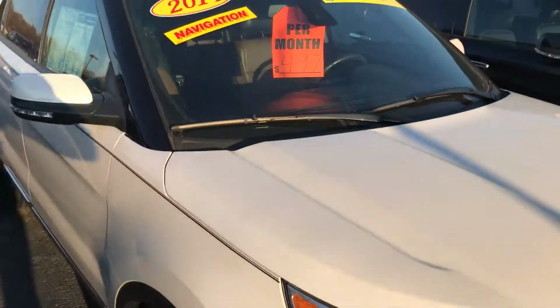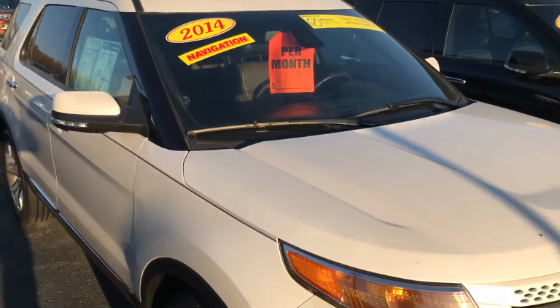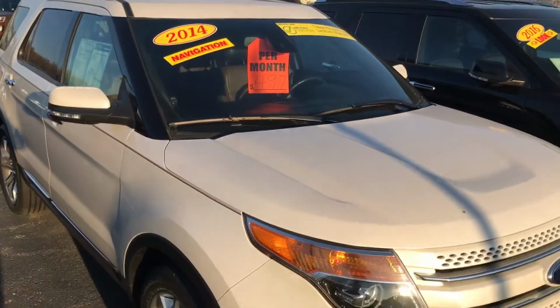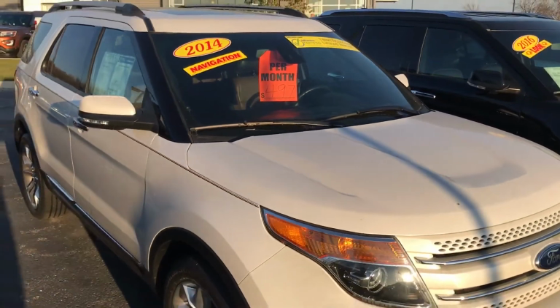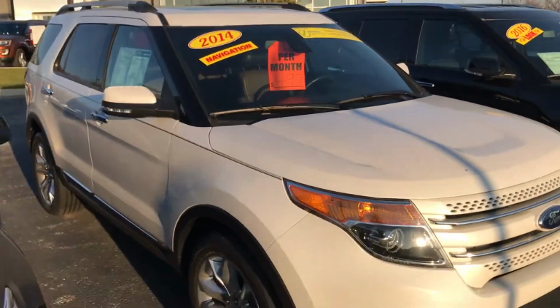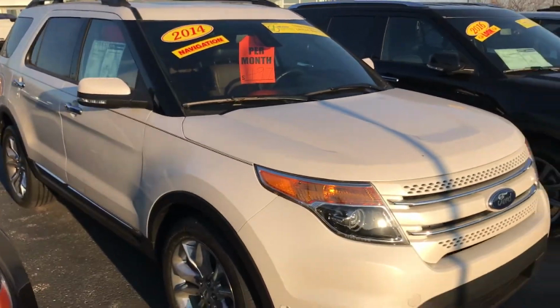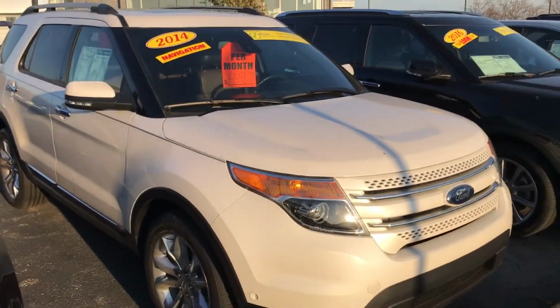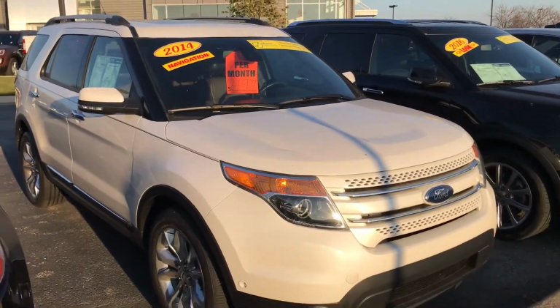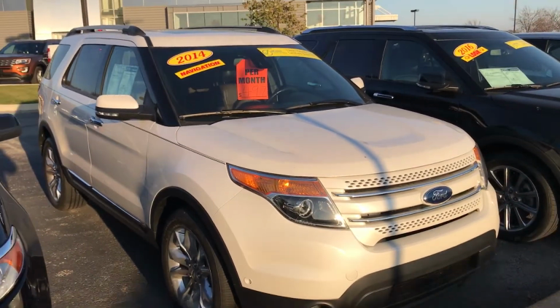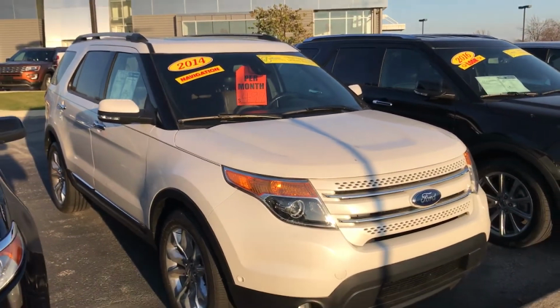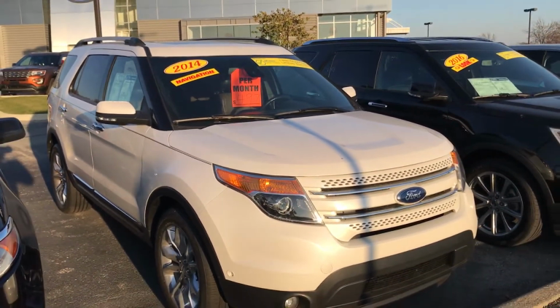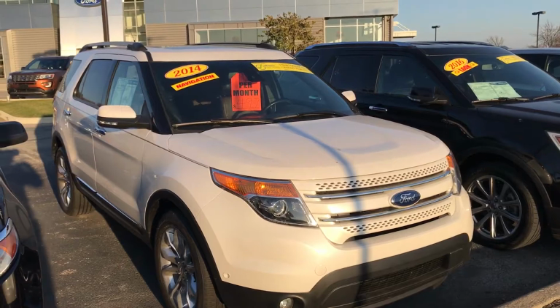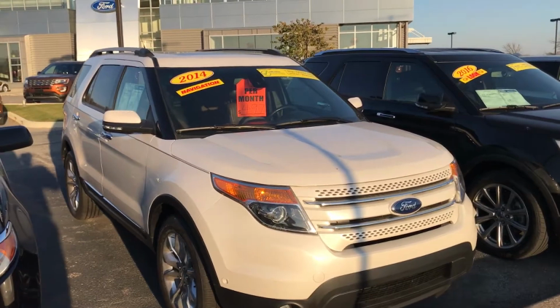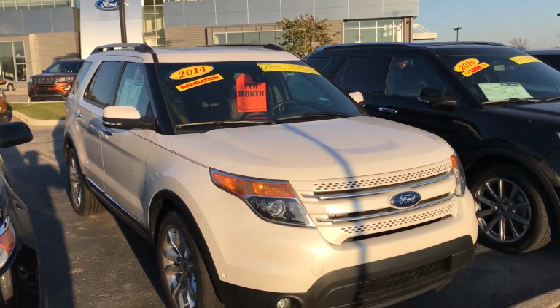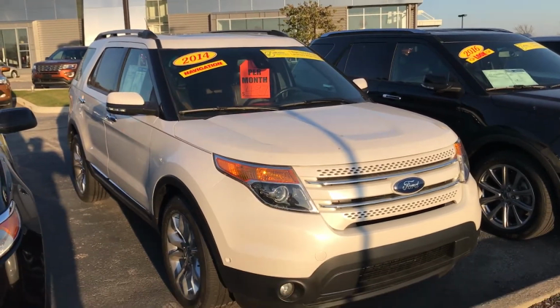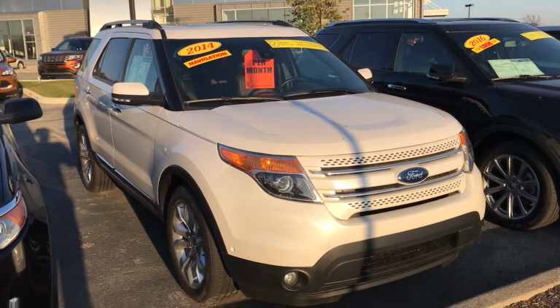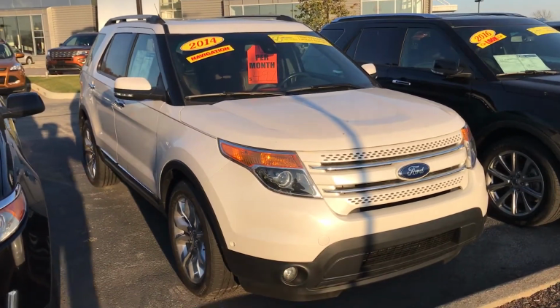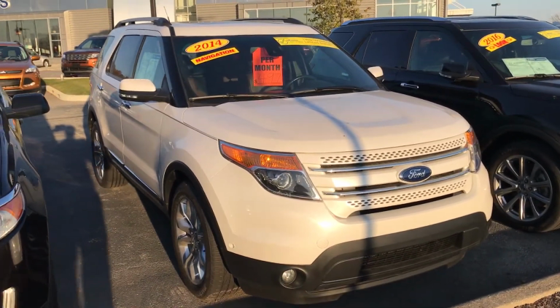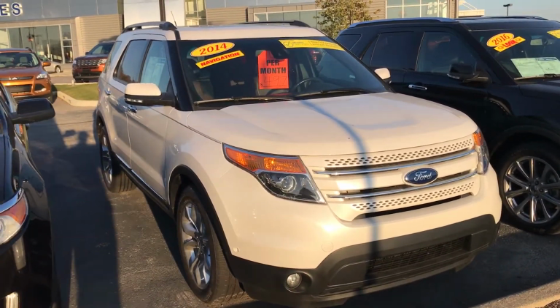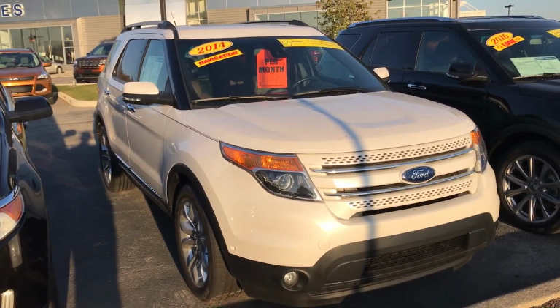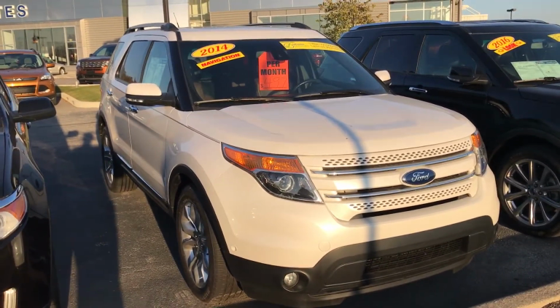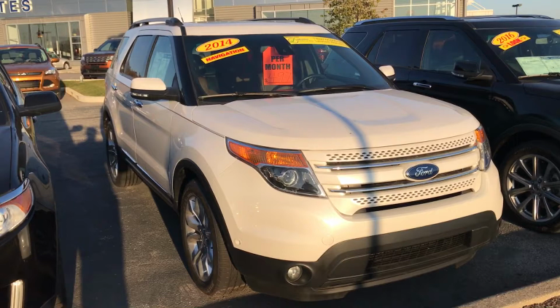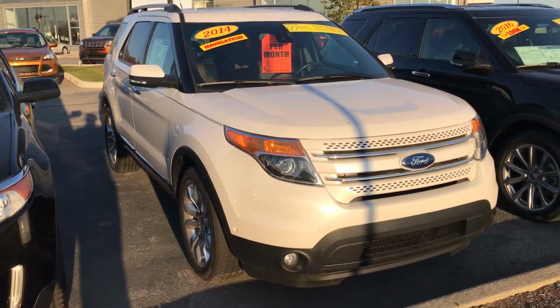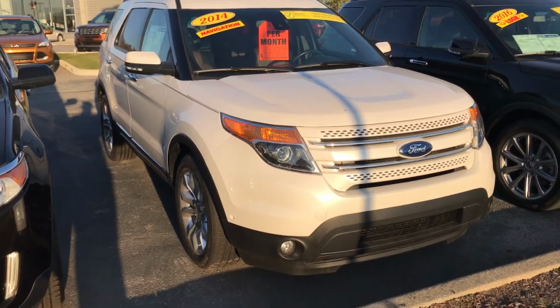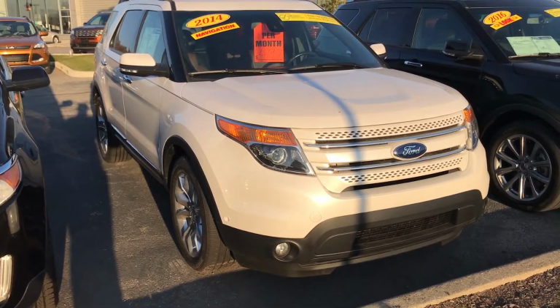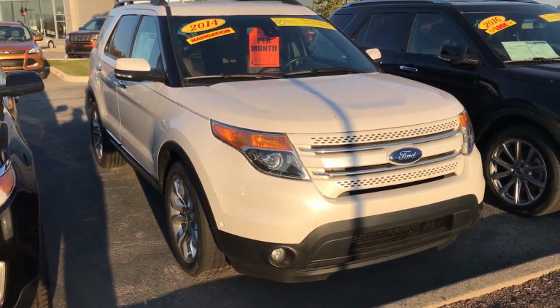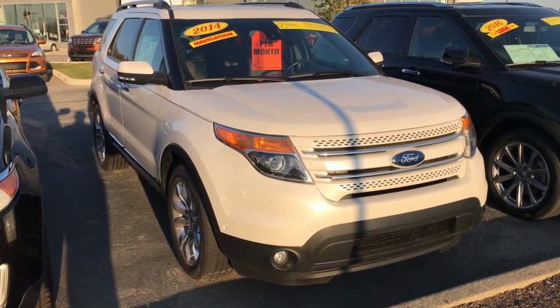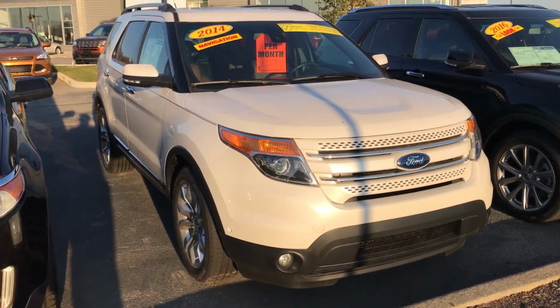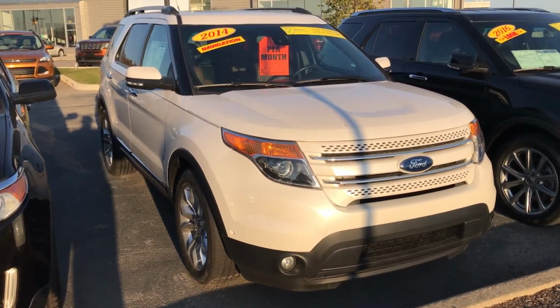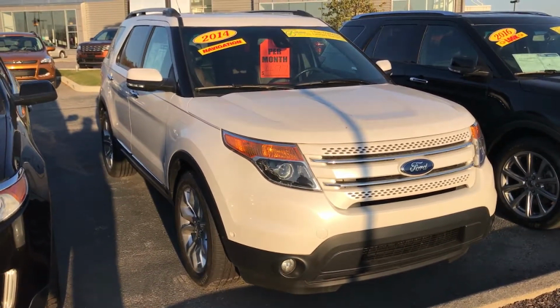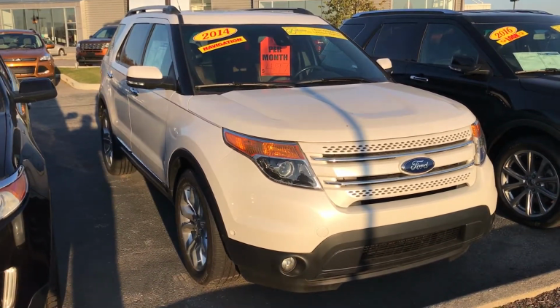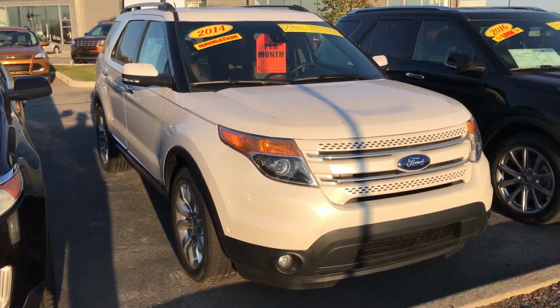Again Elva, this is the 2014 Ford Explorer. My name is Andrew Jones. If you can give me a call at 317-852-2231. Again, this is Andrew Jones at 317-852-2231. Thanks.